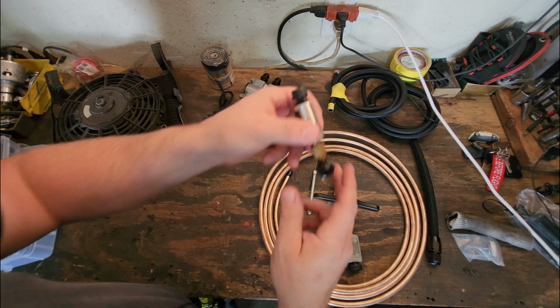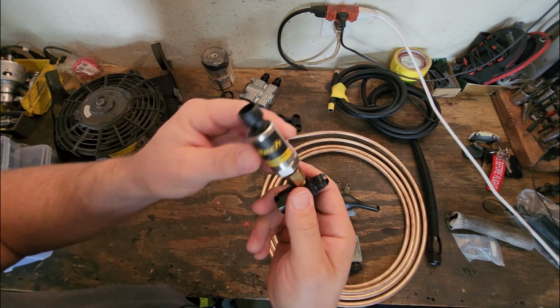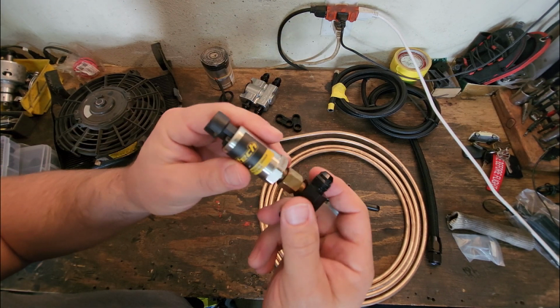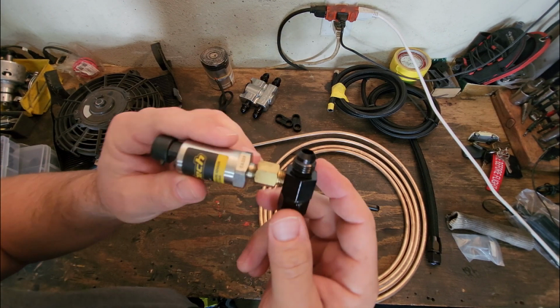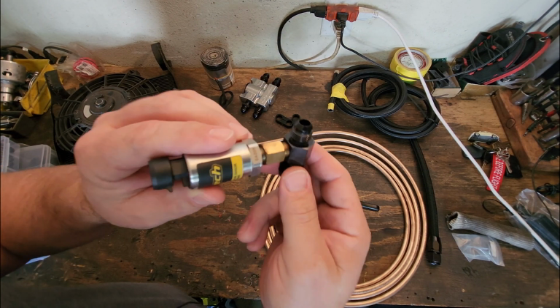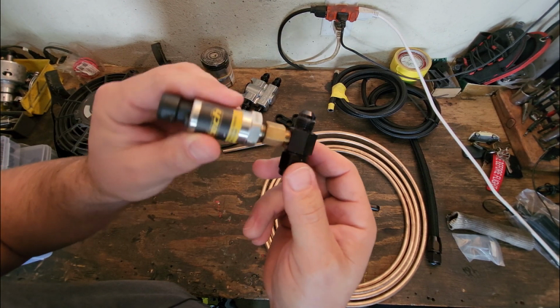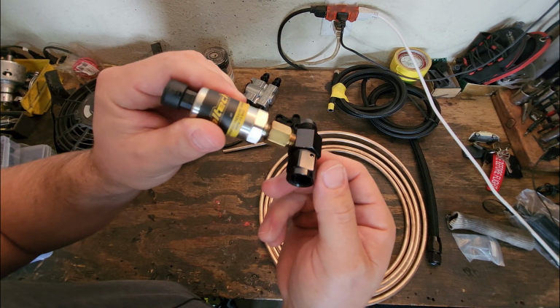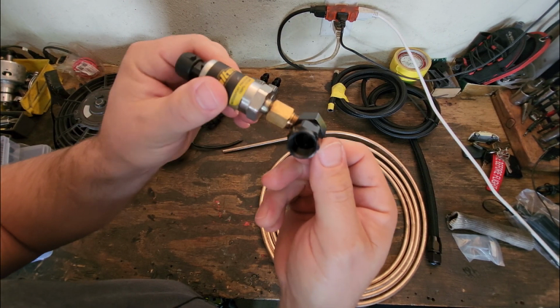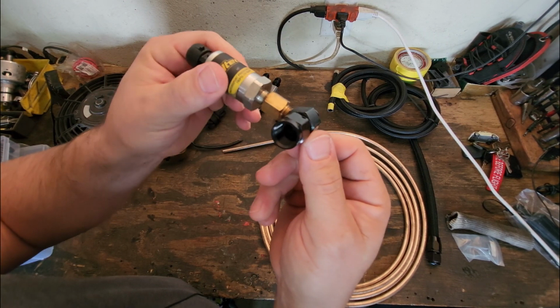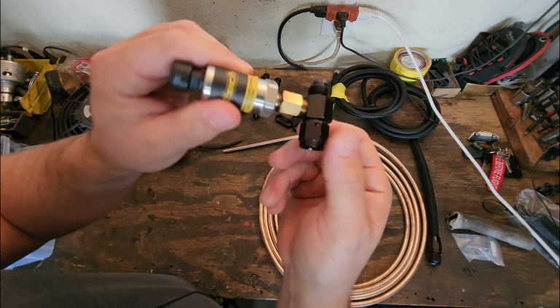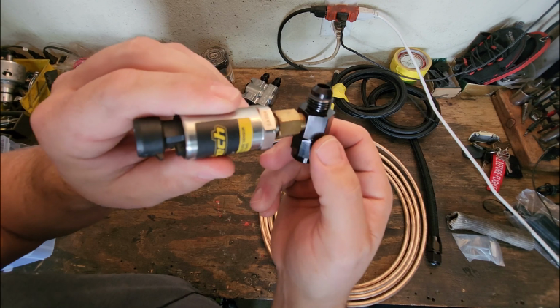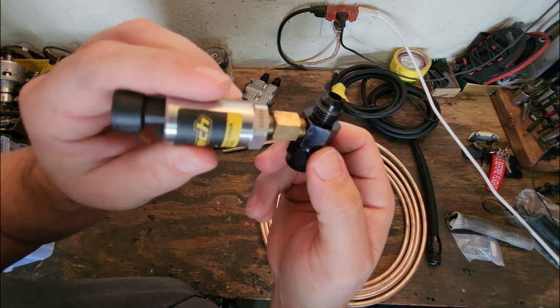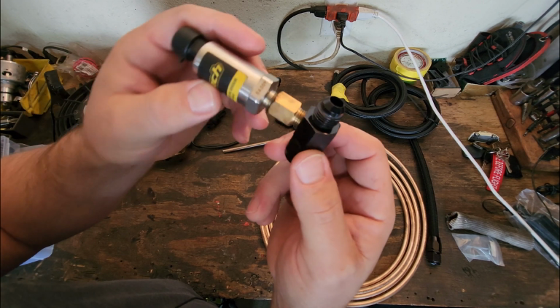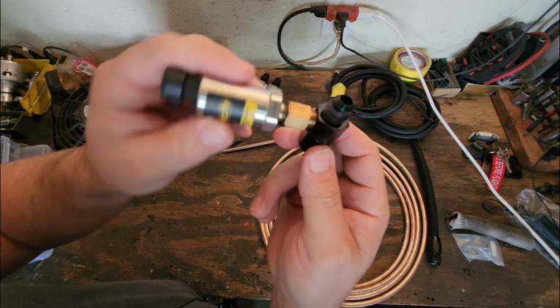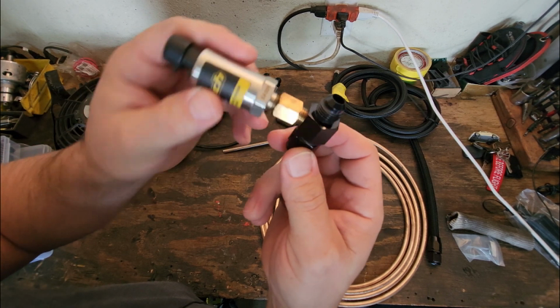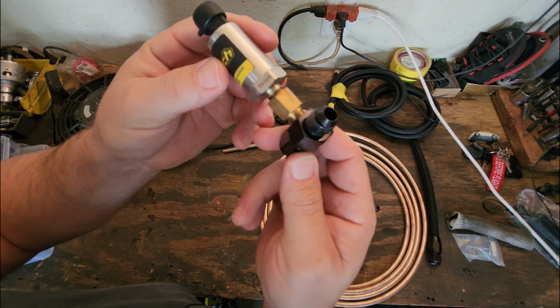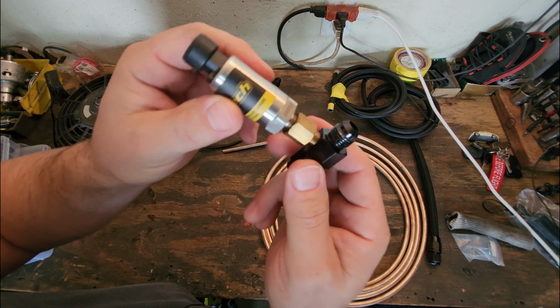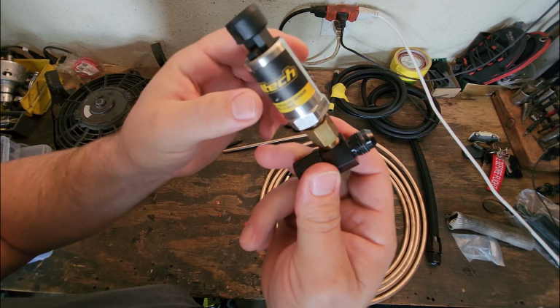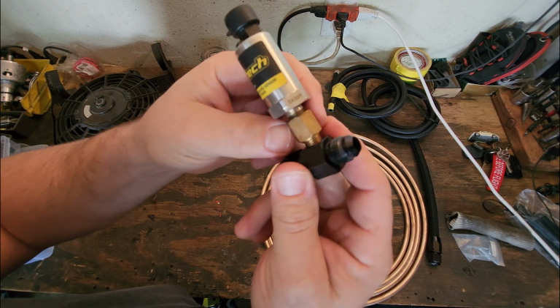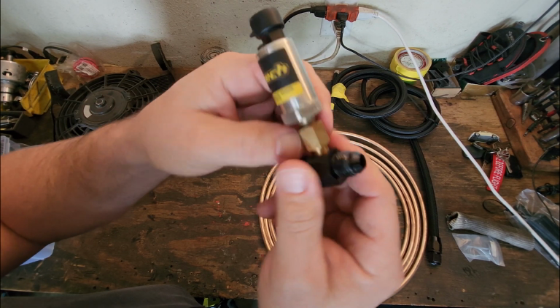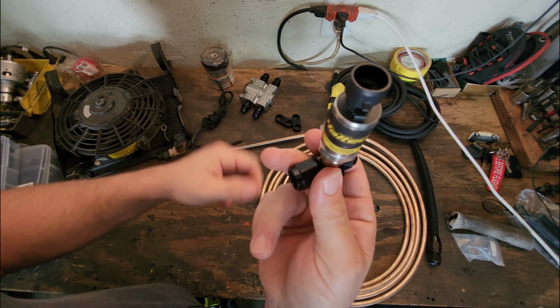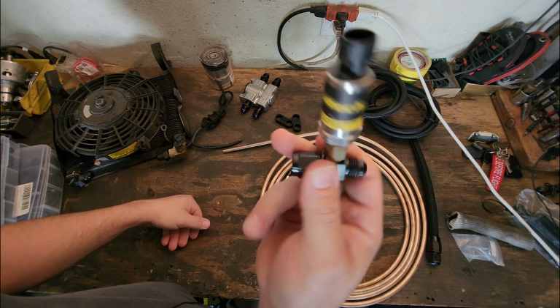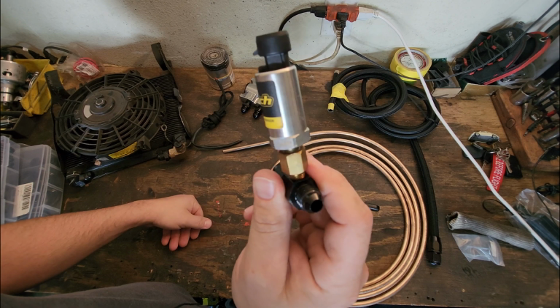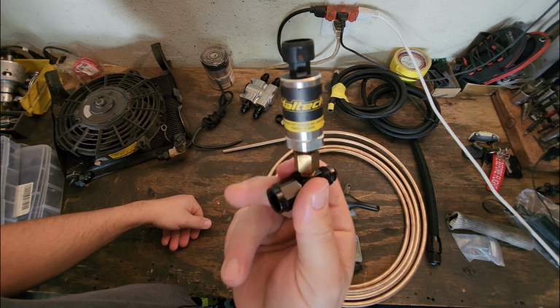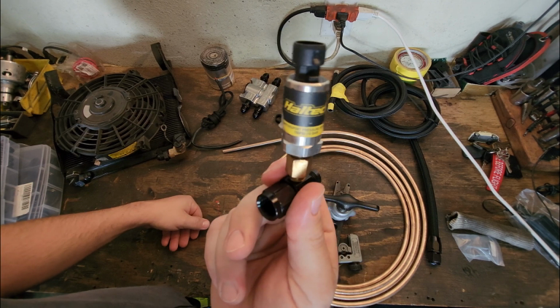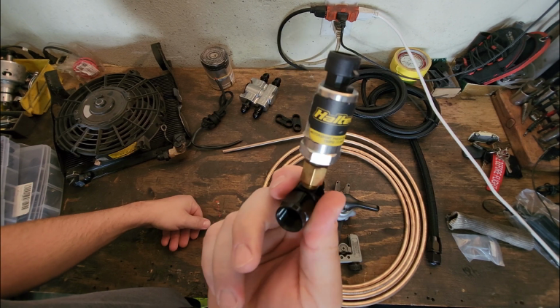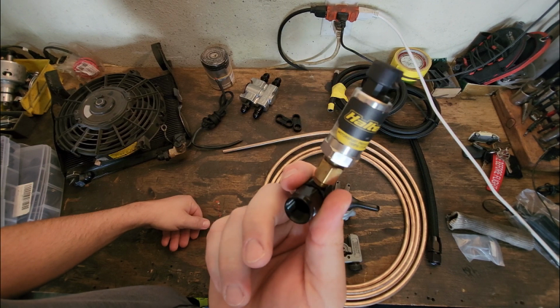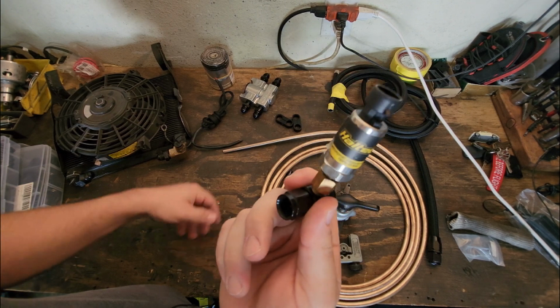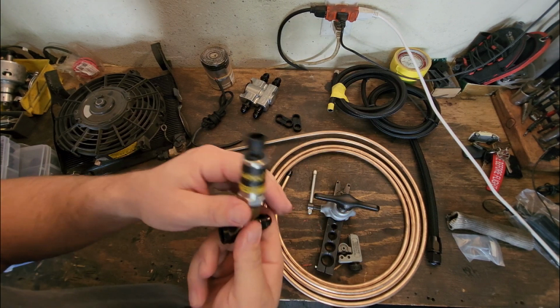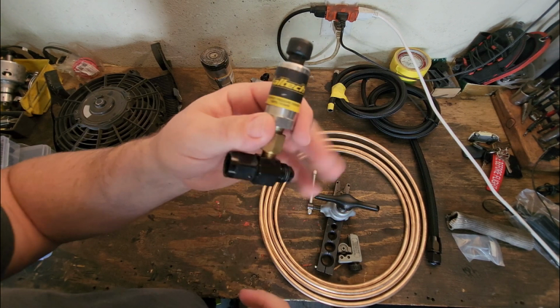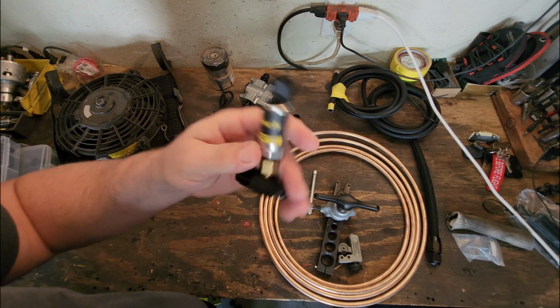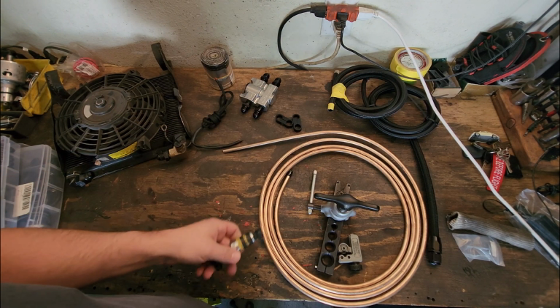One of the good things about AN fittings too is you can get these little ones that are already tapped for a one-eighth-type MPT fittings, for if you're going to do any sensors. This is a Holotech sensor that costs about 150 bucks that I burnt up.